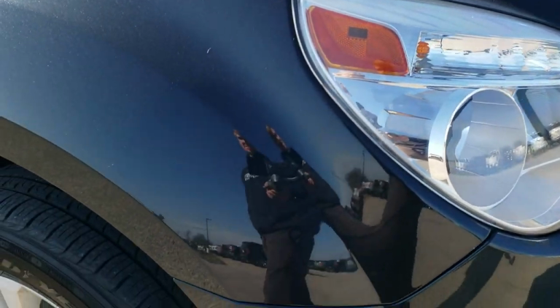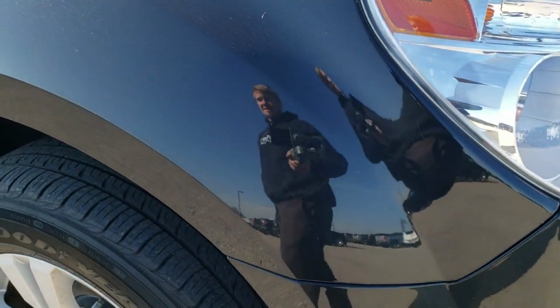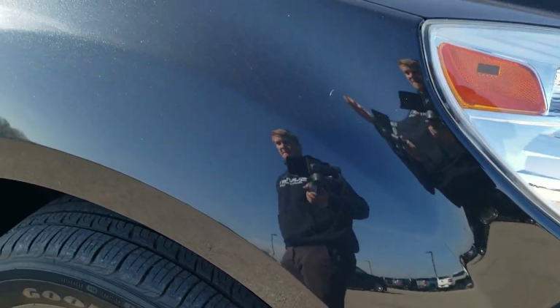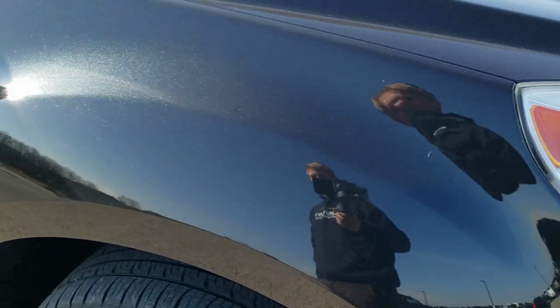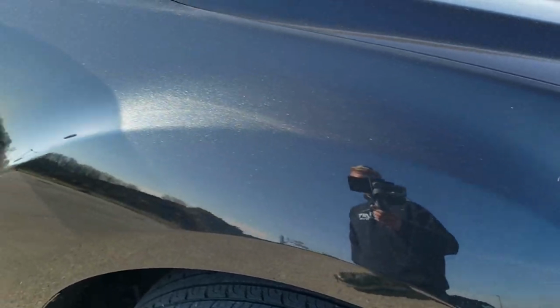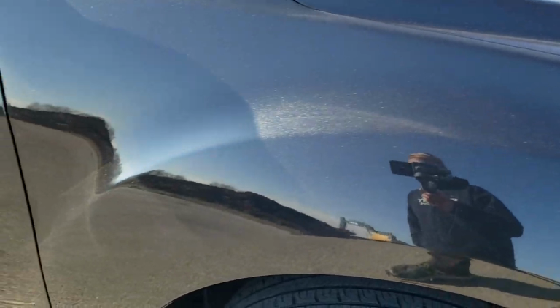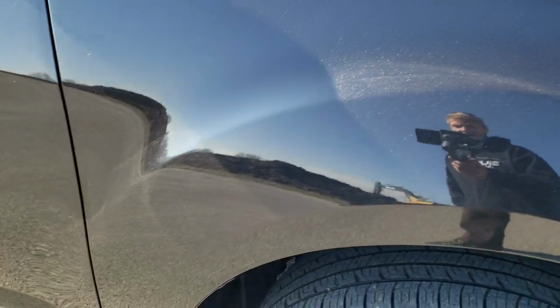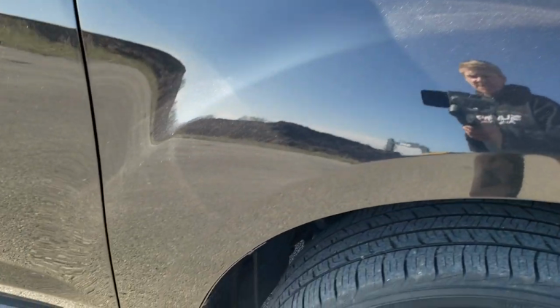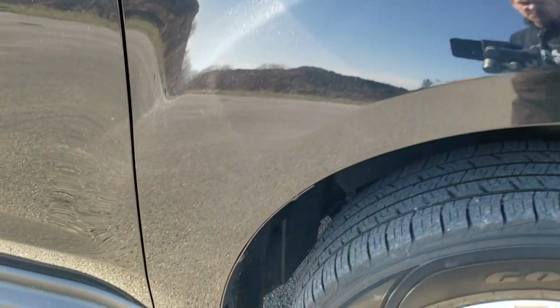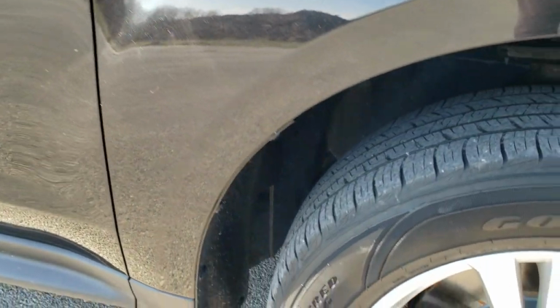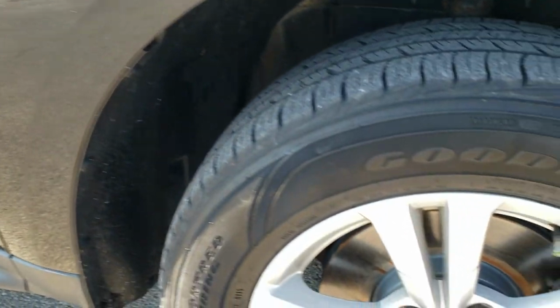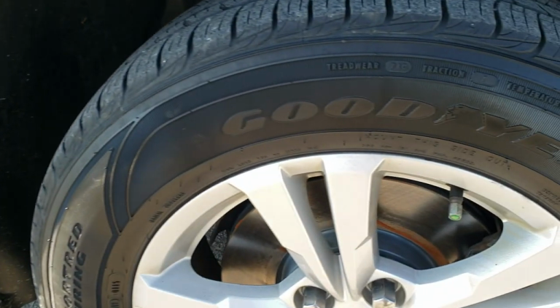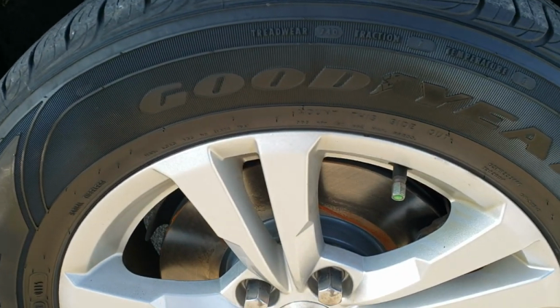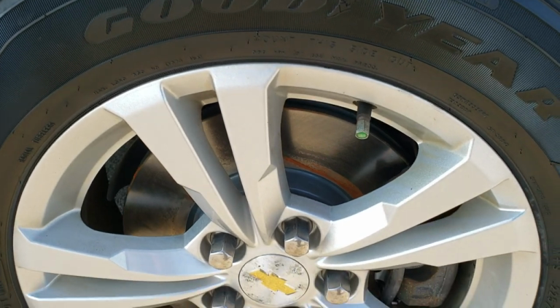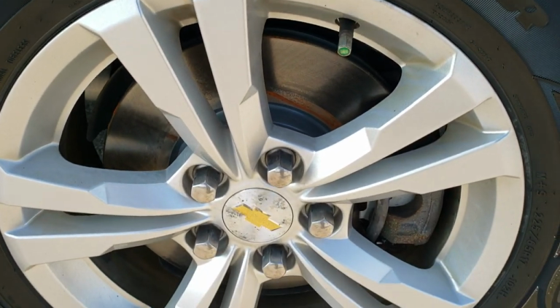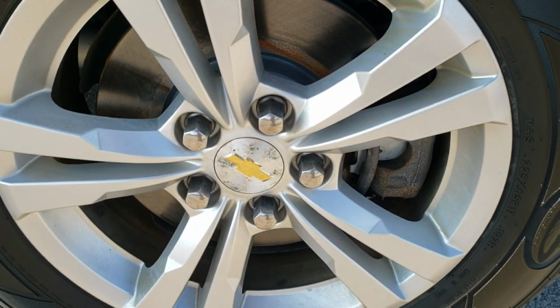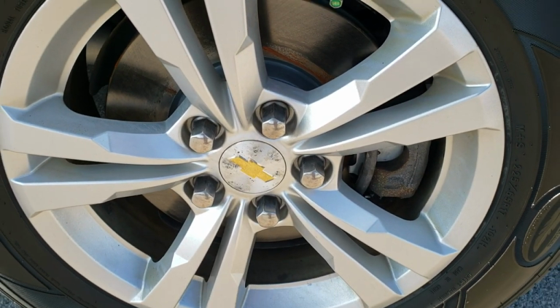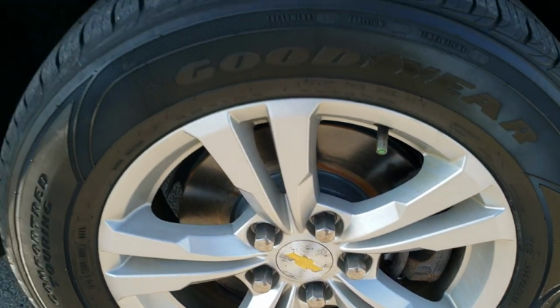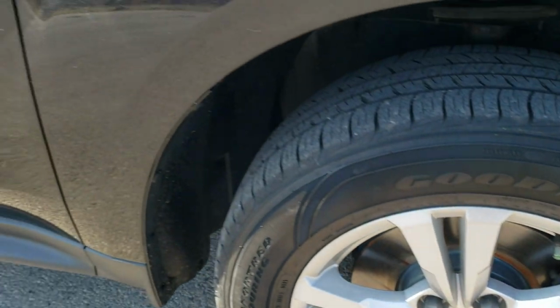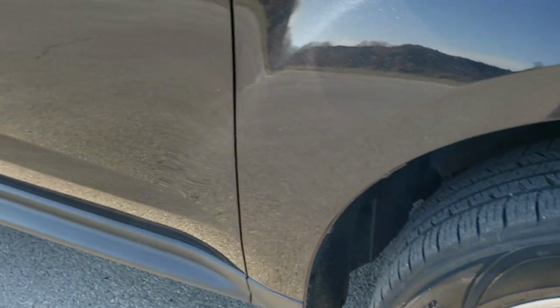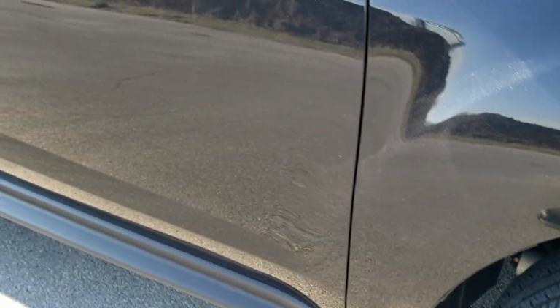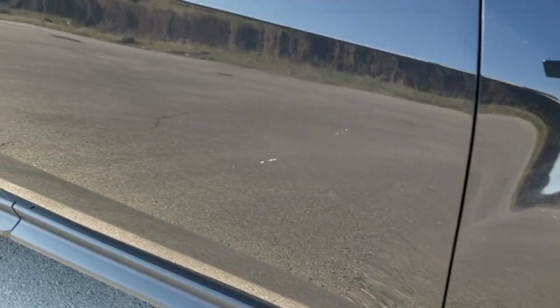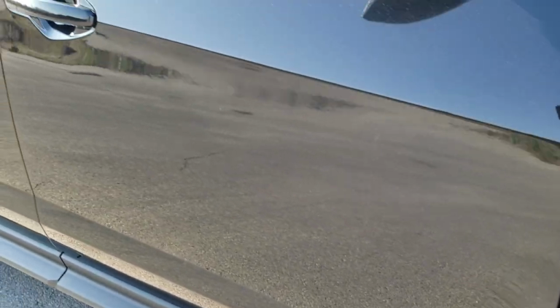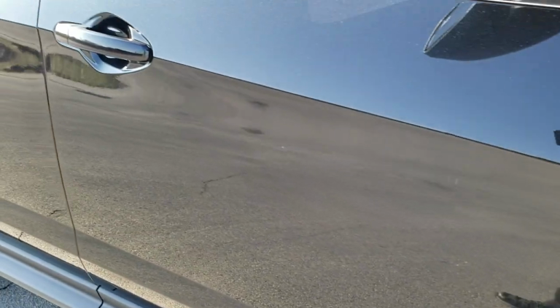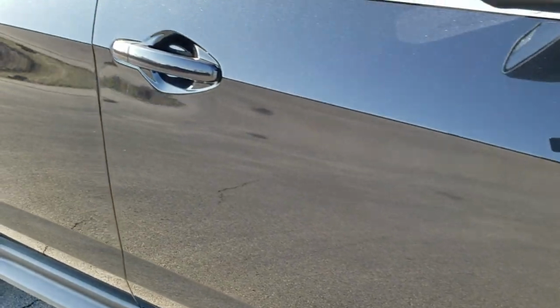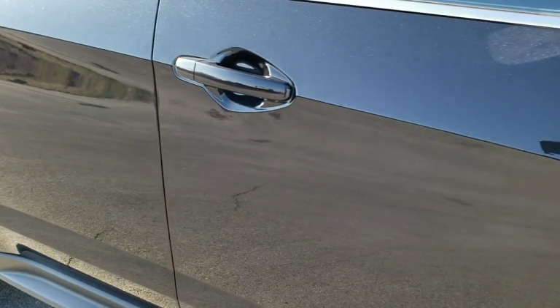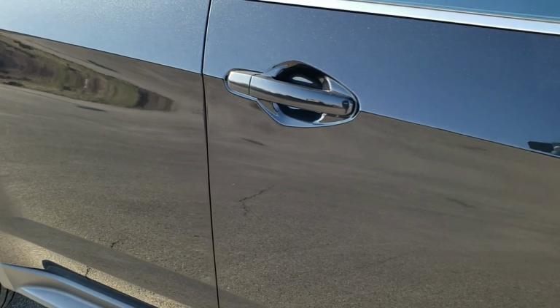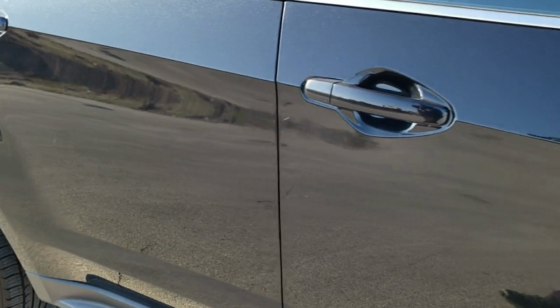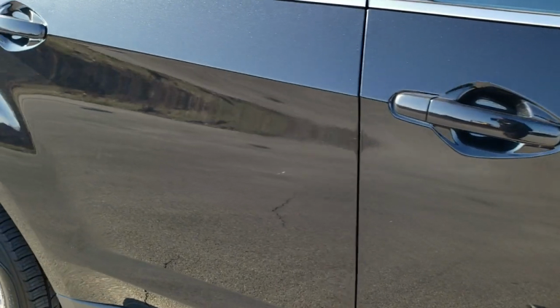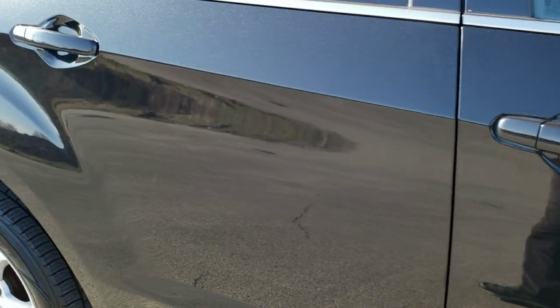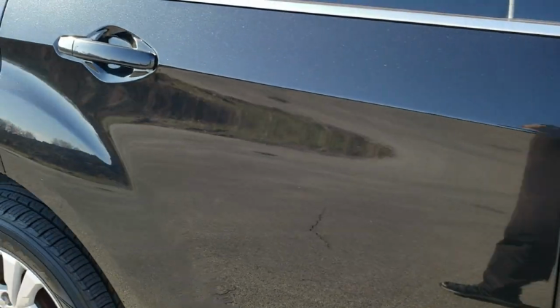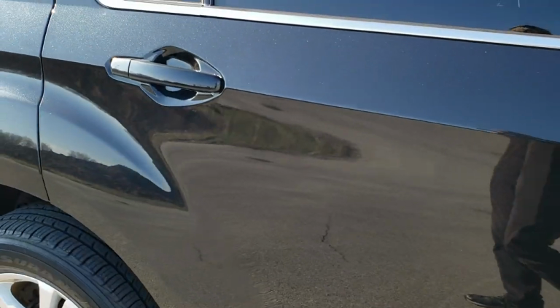Passenger side front fender has no major dents or dings on there, and the passenger side rim is in excellent condition too. Down the rest of the side of the vehicle, take note of how clean the body is, how reflective and mirror-like that paint is.